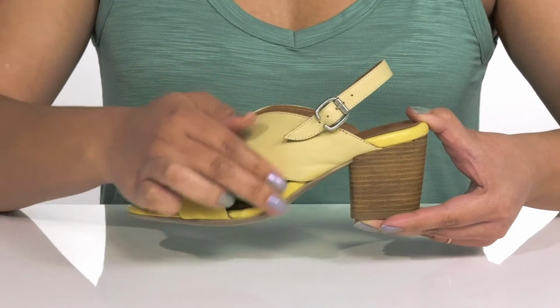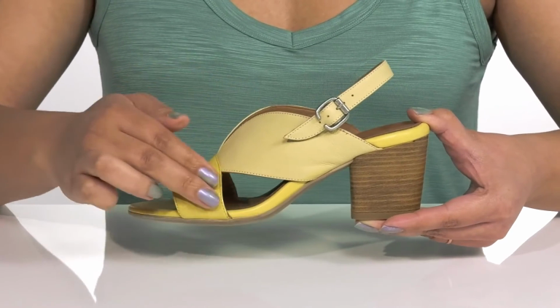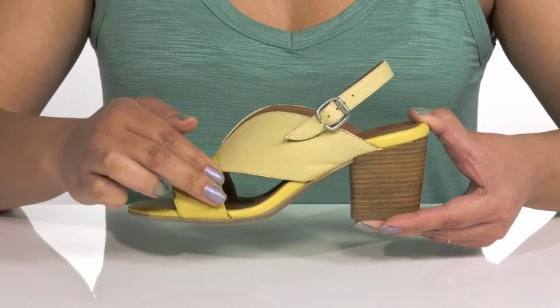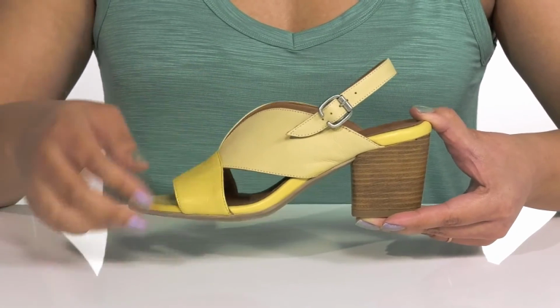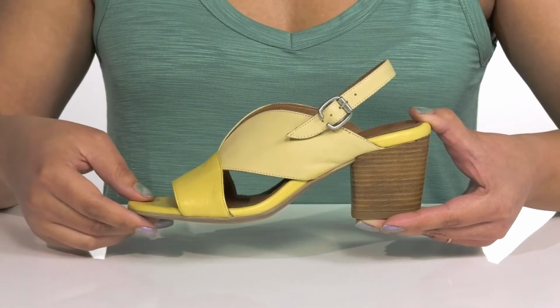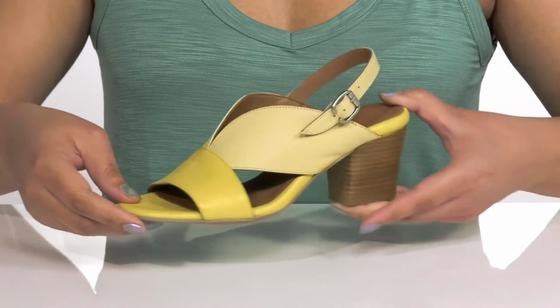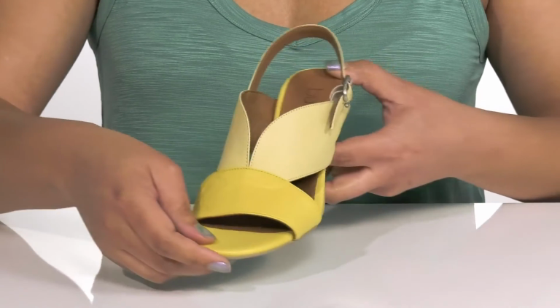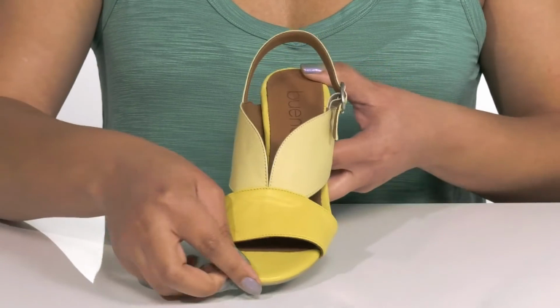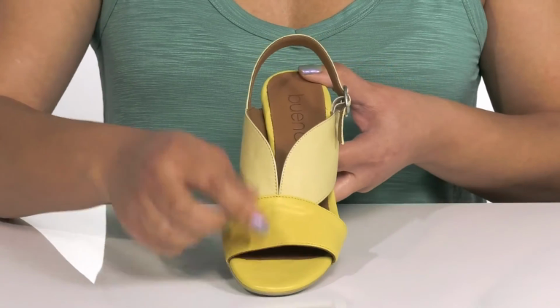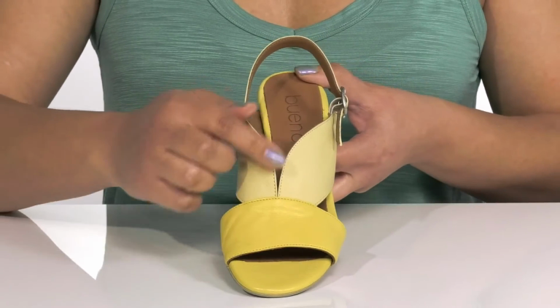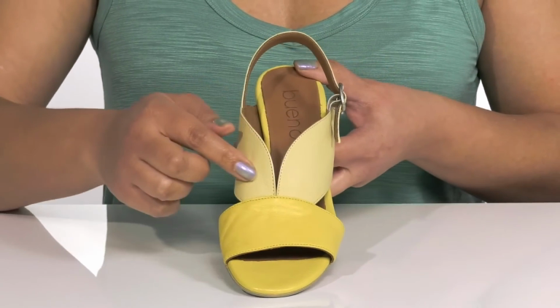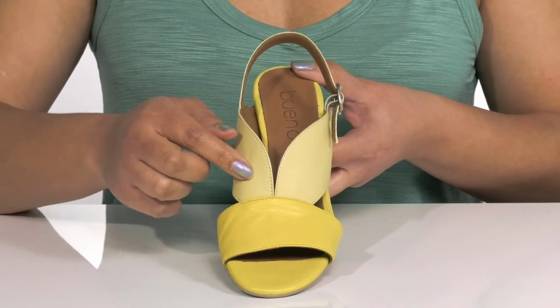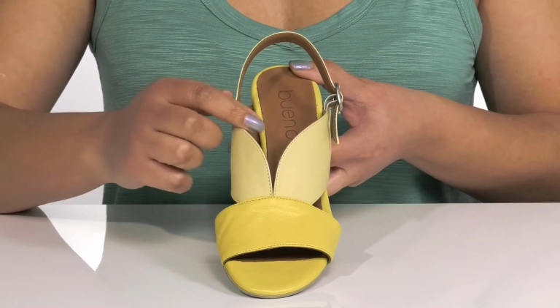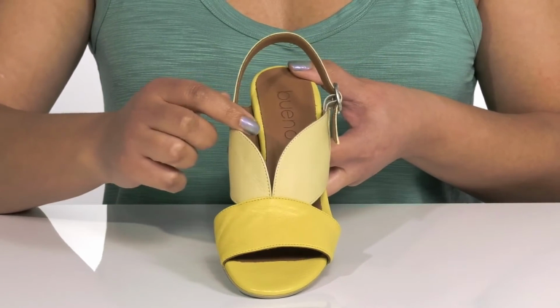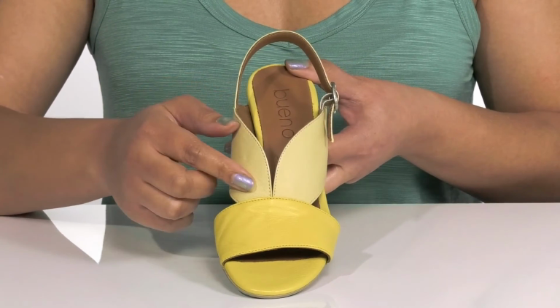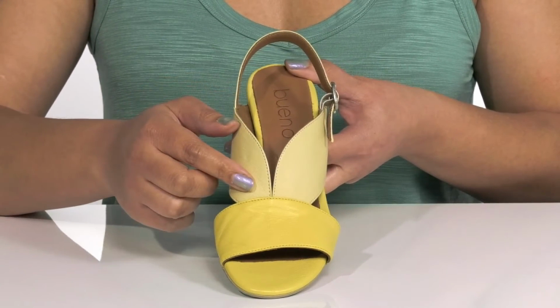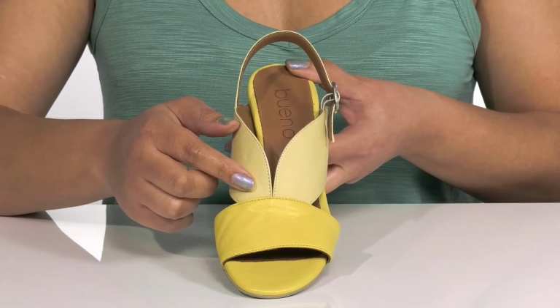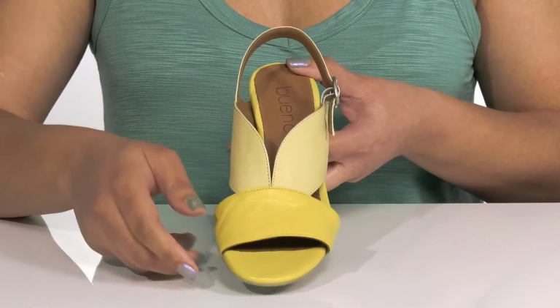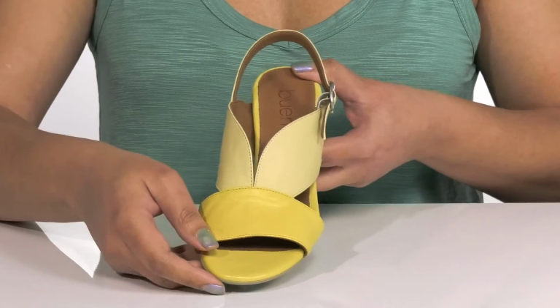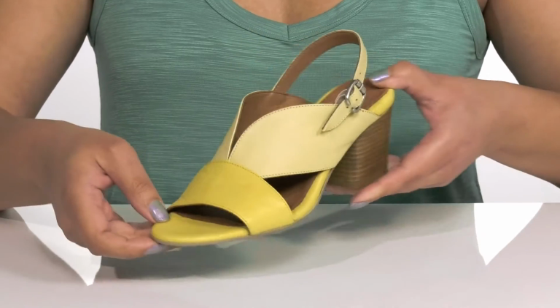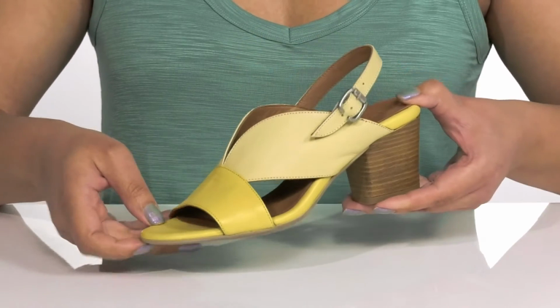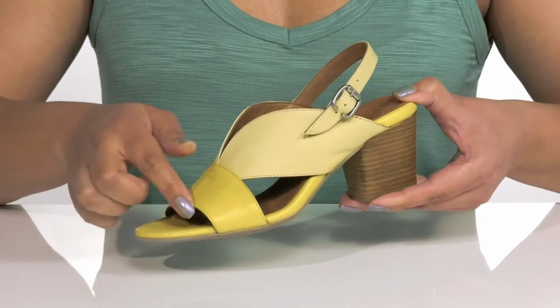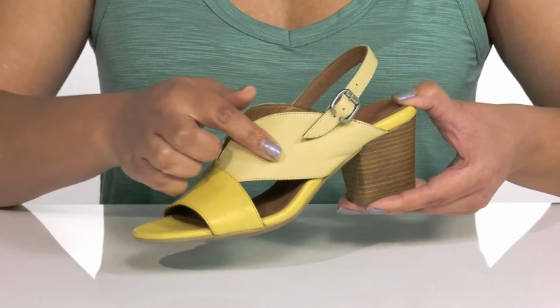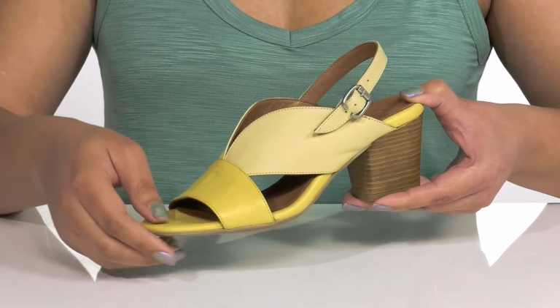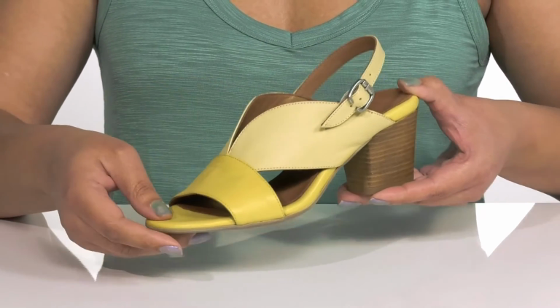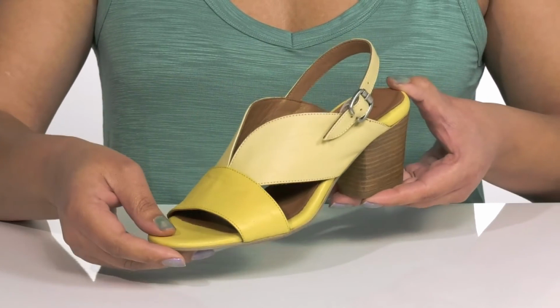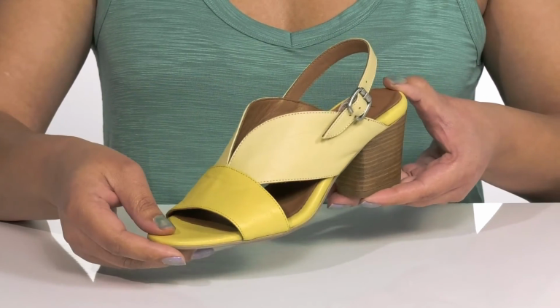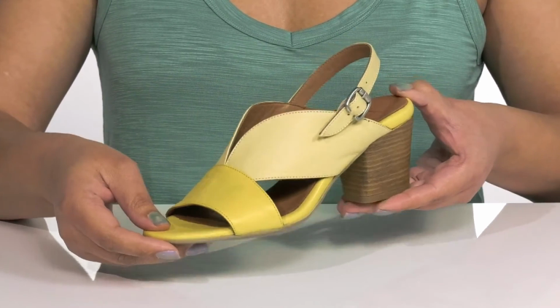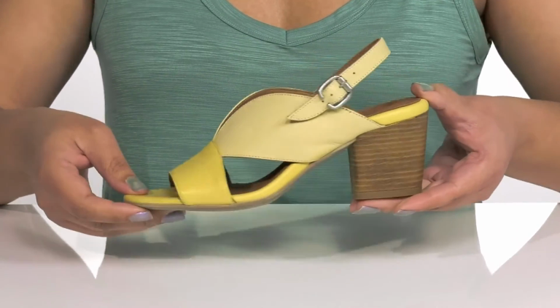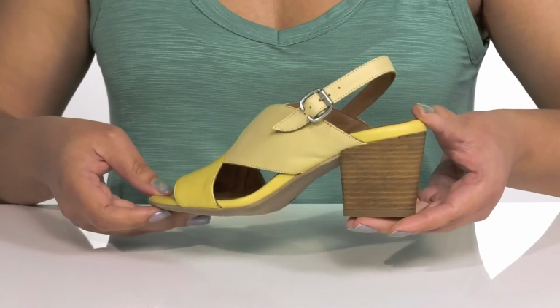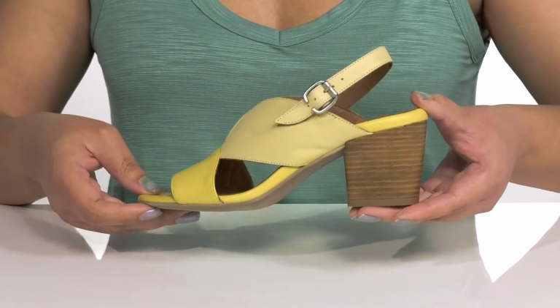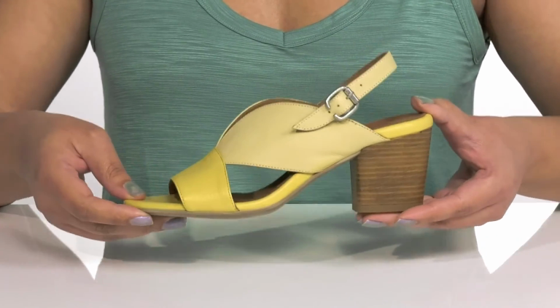They have some large cutout details on each side with a V-cut at the center of the vamp for ease of movement and added comfort. They also have a two-tone design giving you a vibrant look that's perfect for the summer.